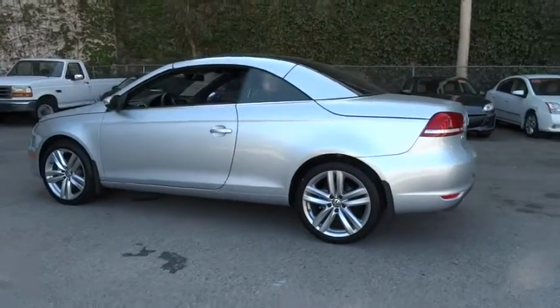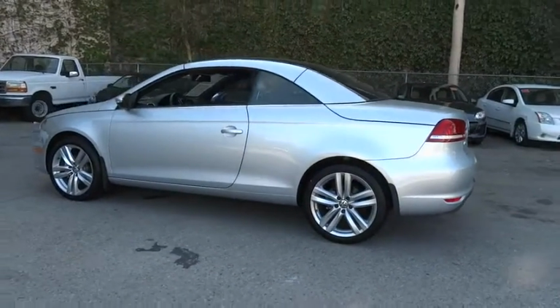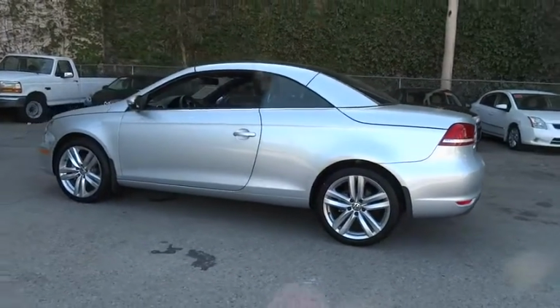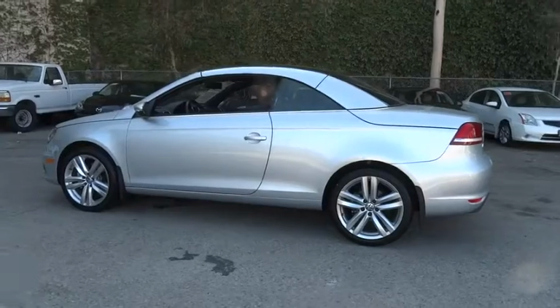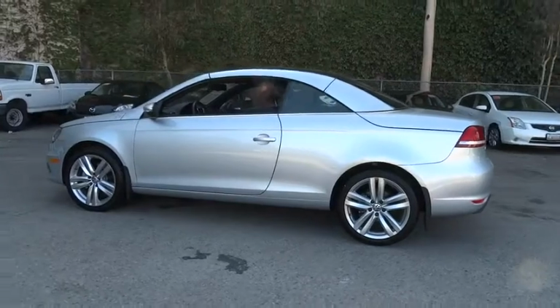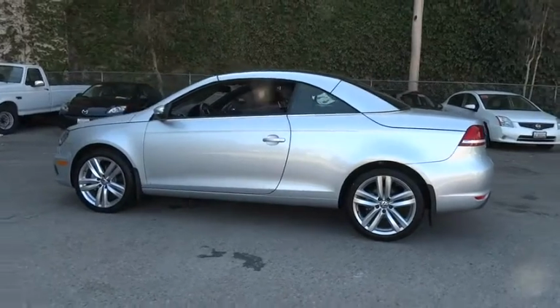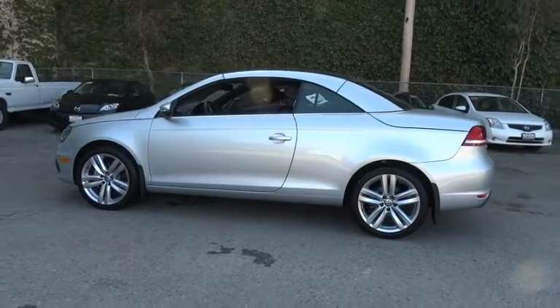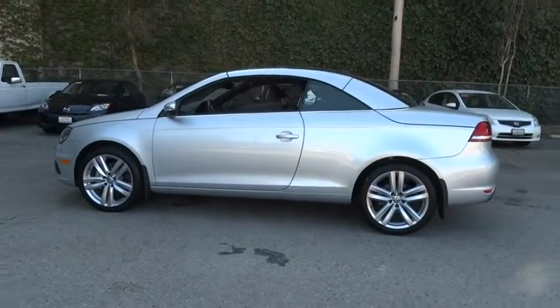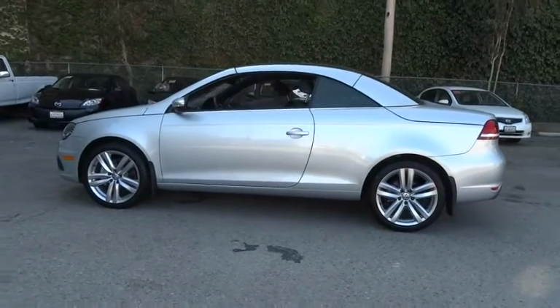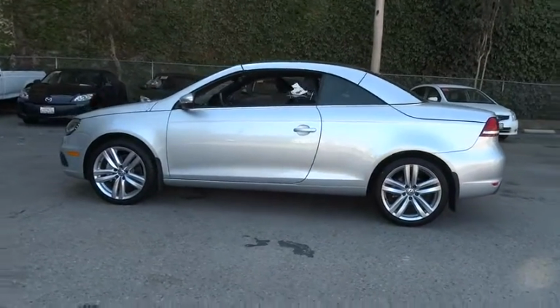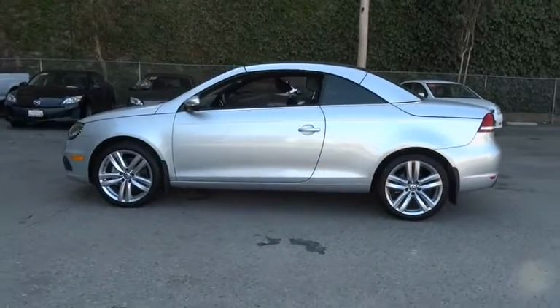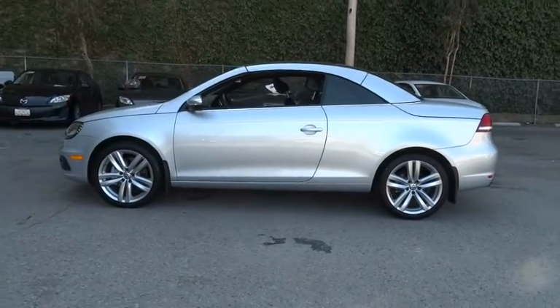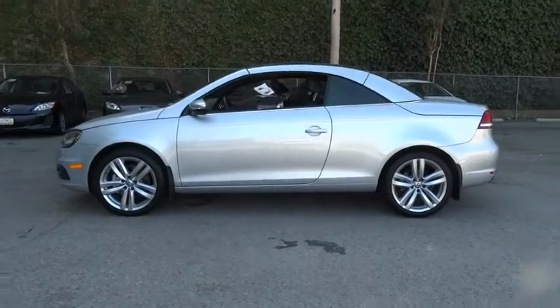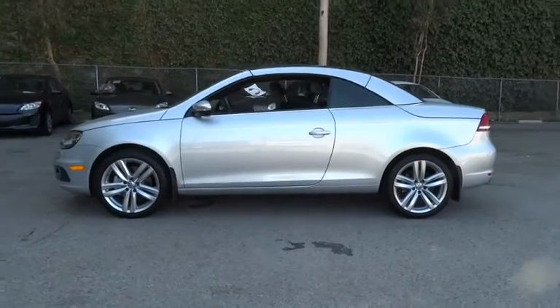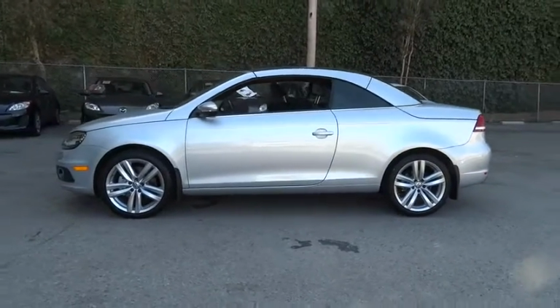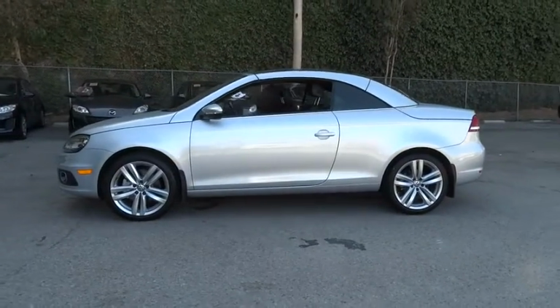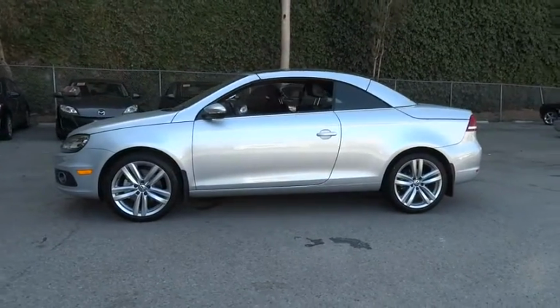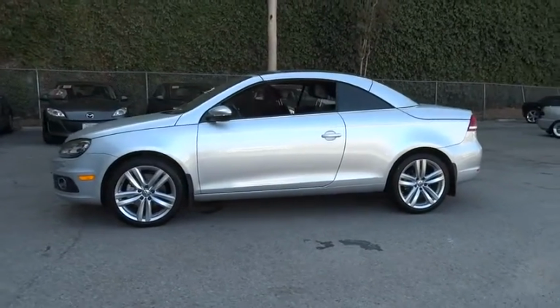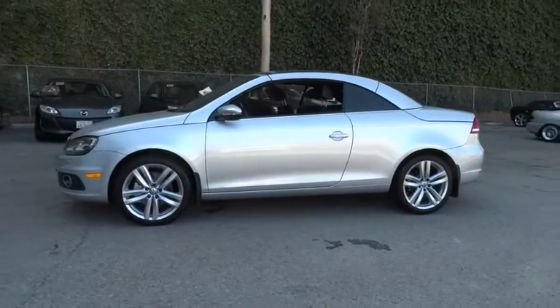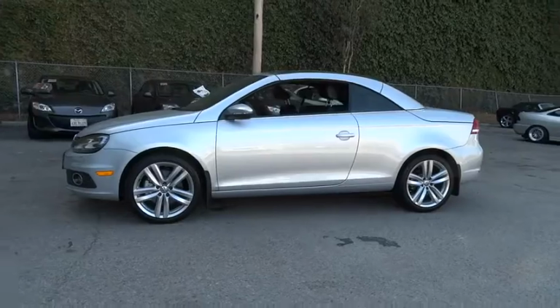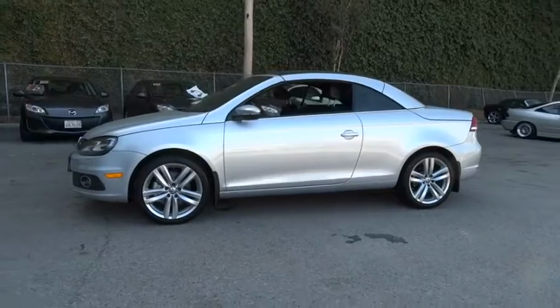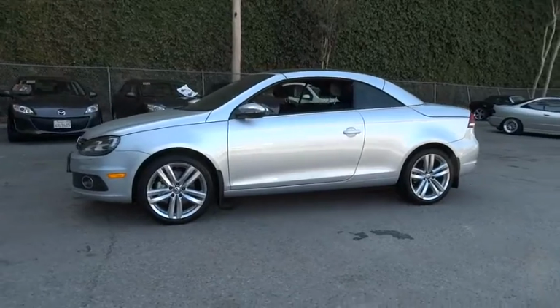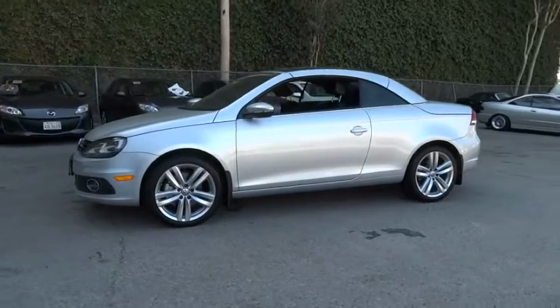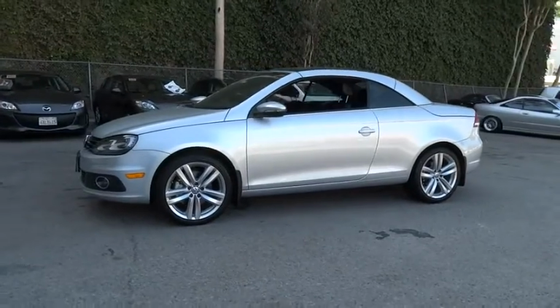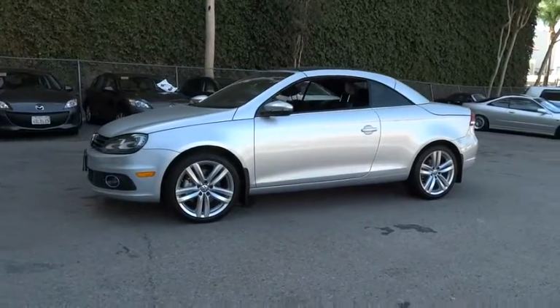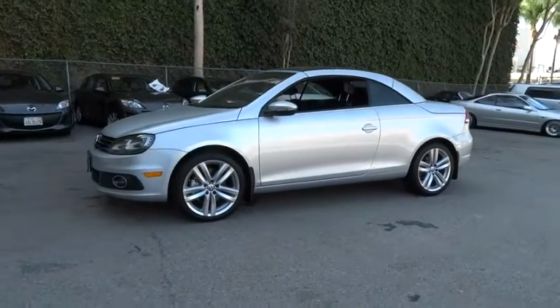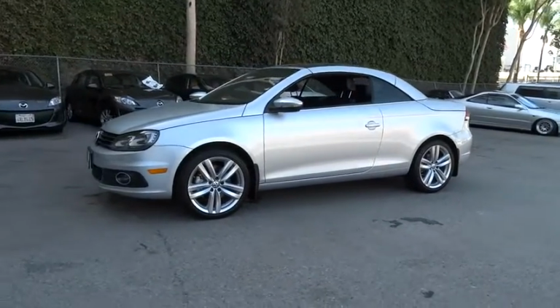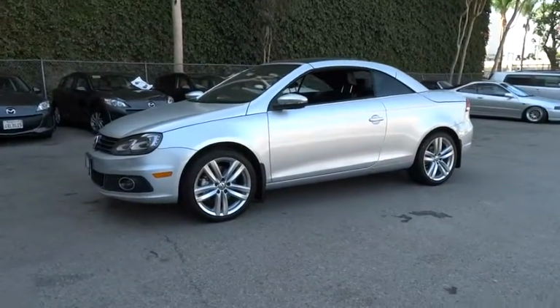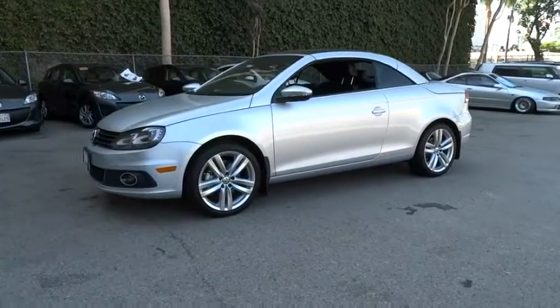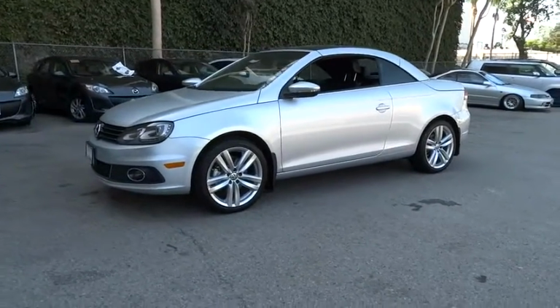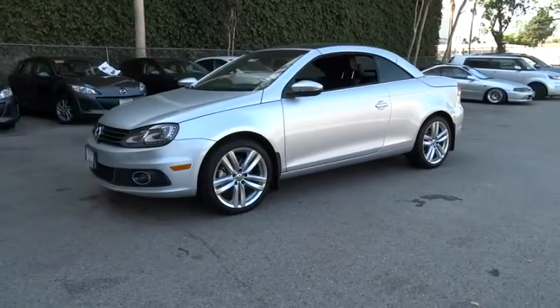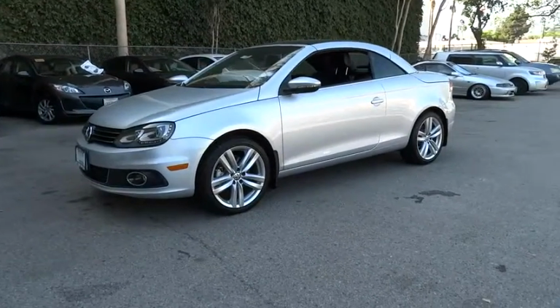Here are some of this vehicle's great options: power passenger seat, traction control, navigation system, leather-wrapped steering wheel, dual airbags, air conditioning.